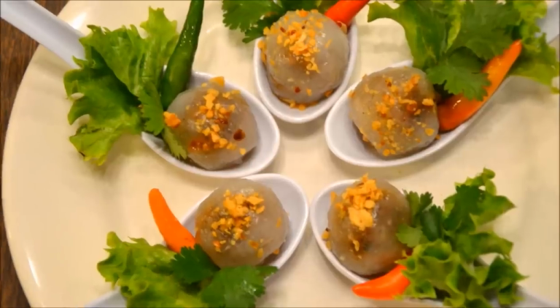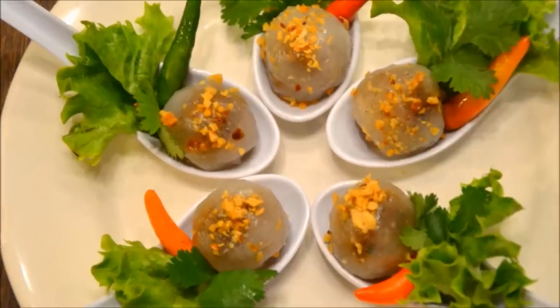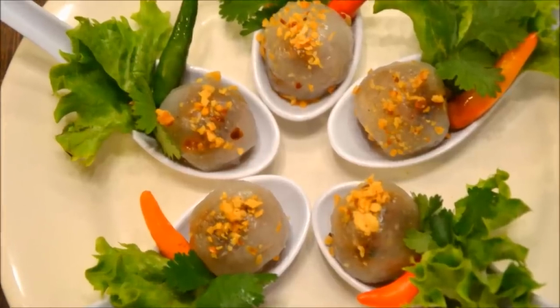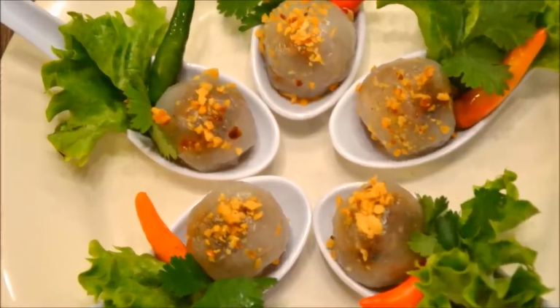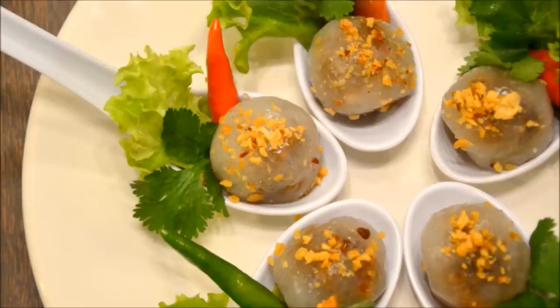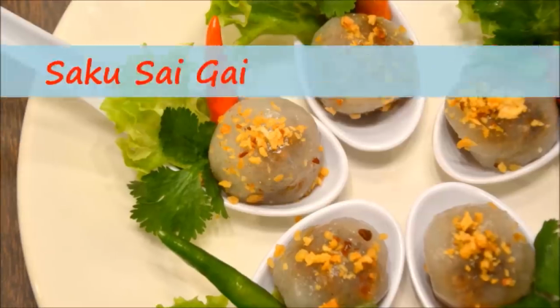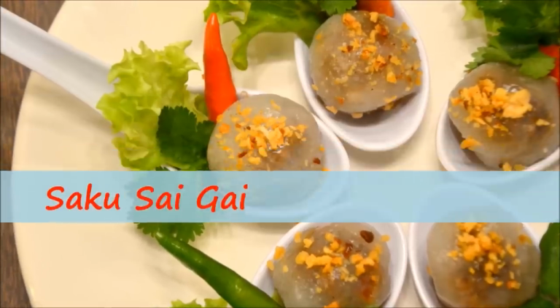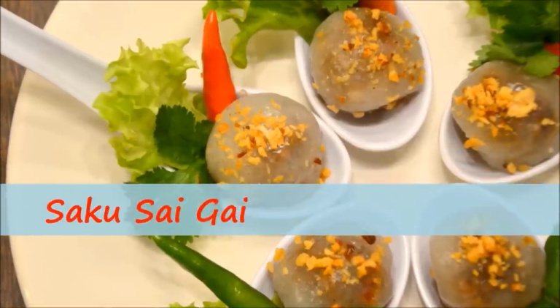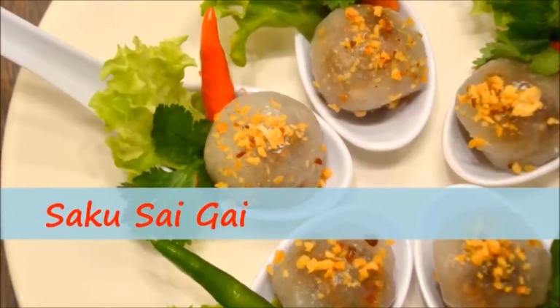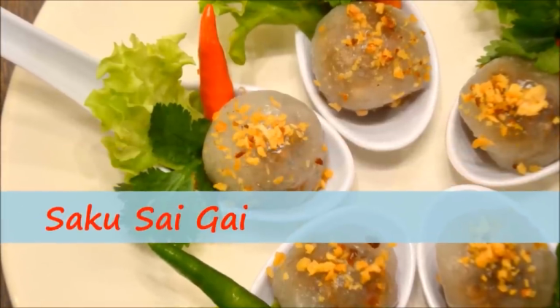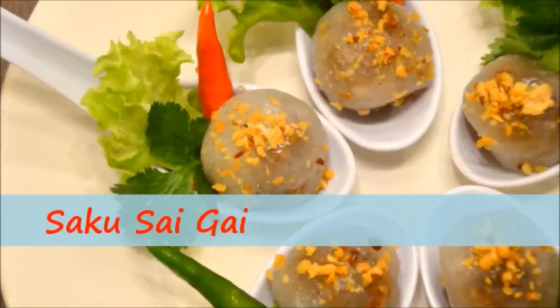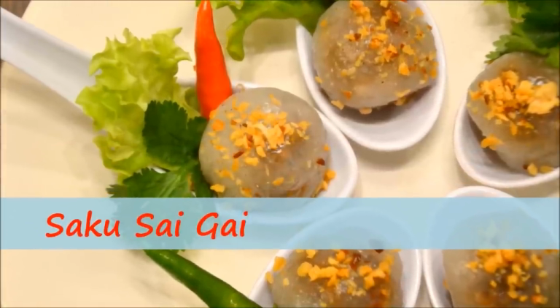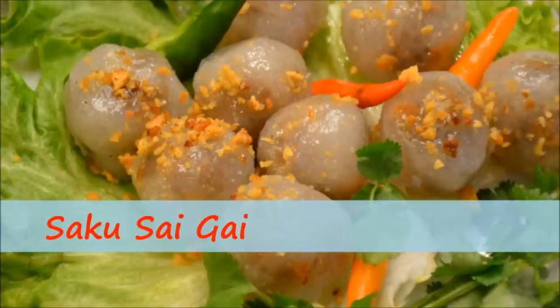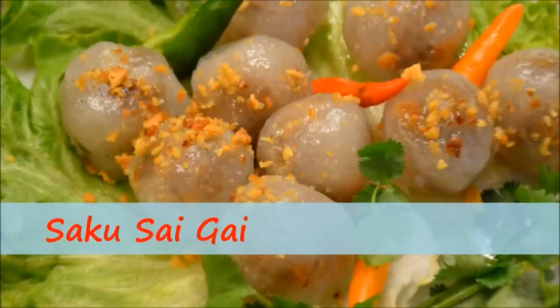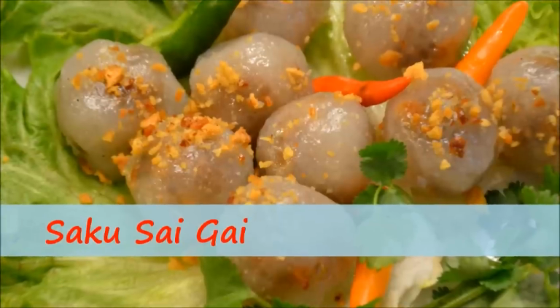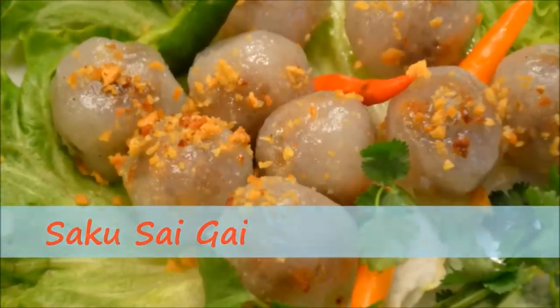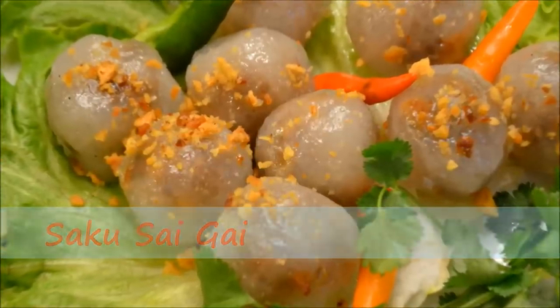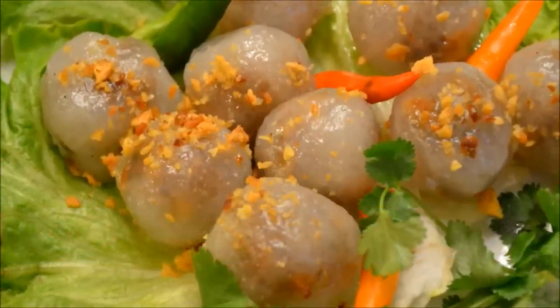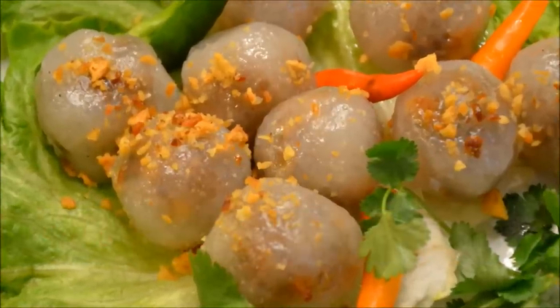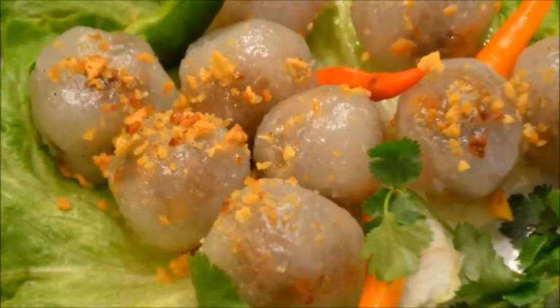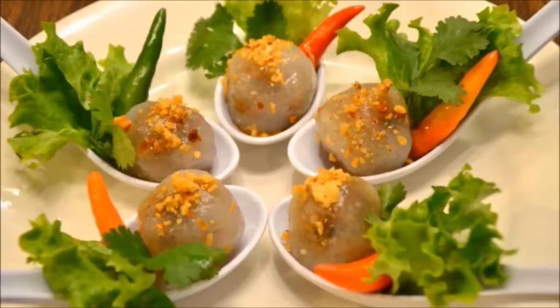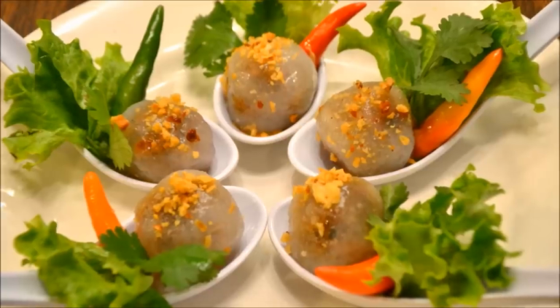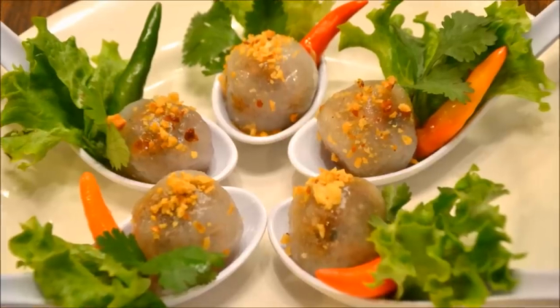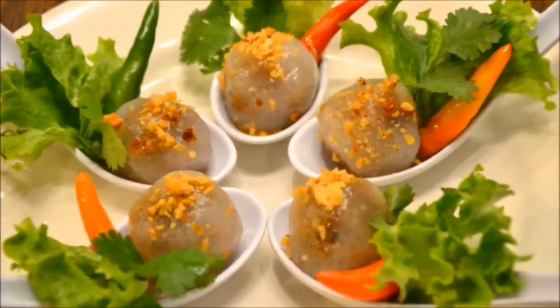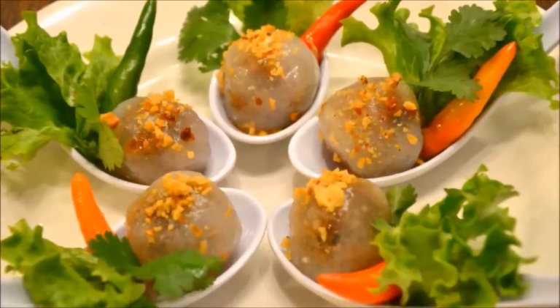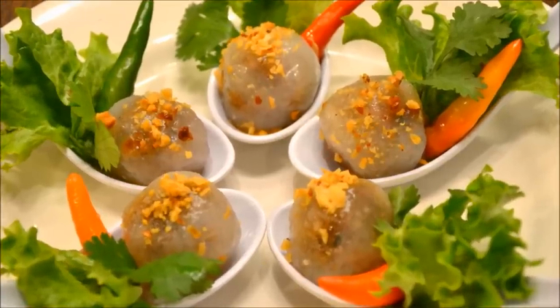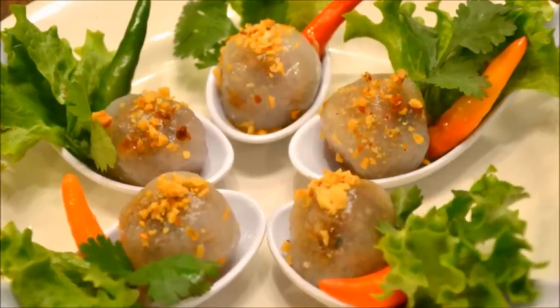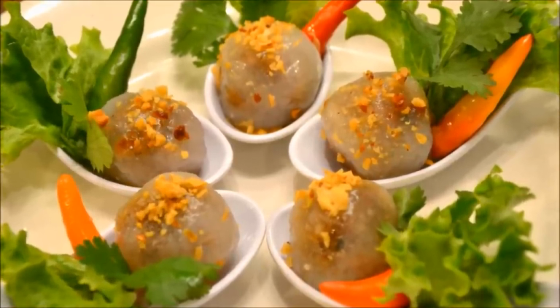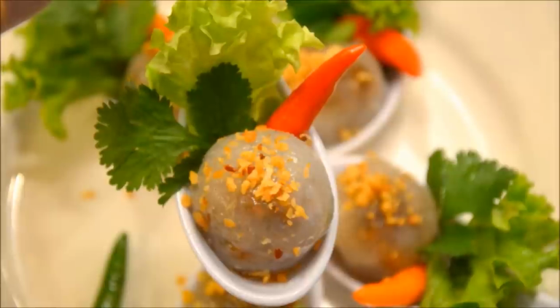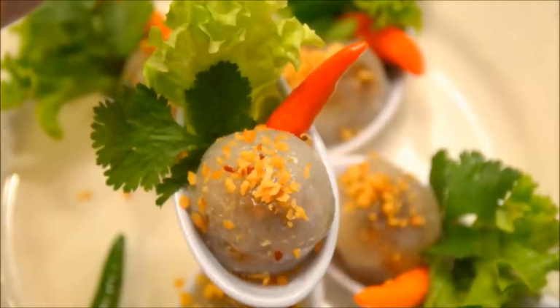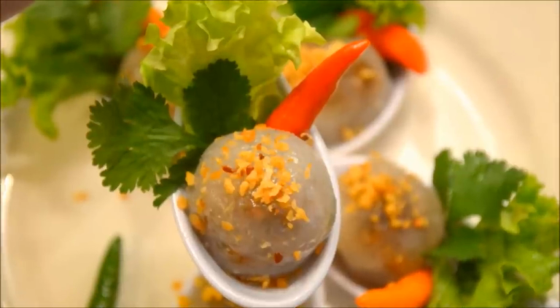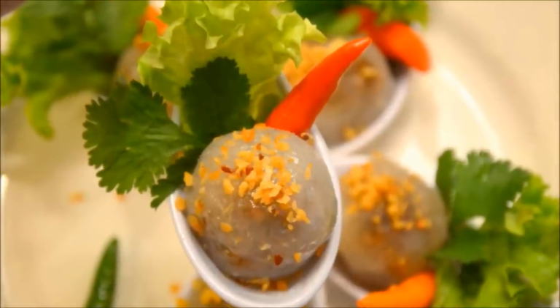Hi guys, welcome back to another episode of Food for Foodies. I'm Rinsipa Chai. So today I'm going to show you guys how to make some Saku Sai Gai. So what is Saku Sai Gai? Saku Sai Gai is Thai tapioca dumplings.